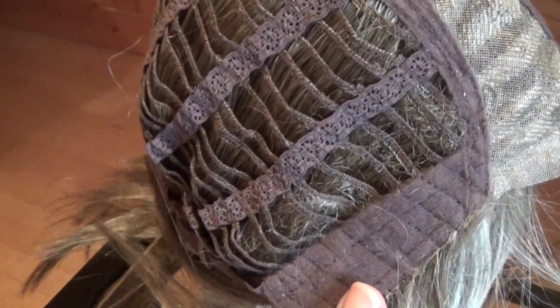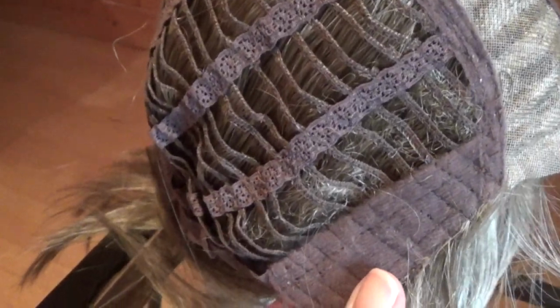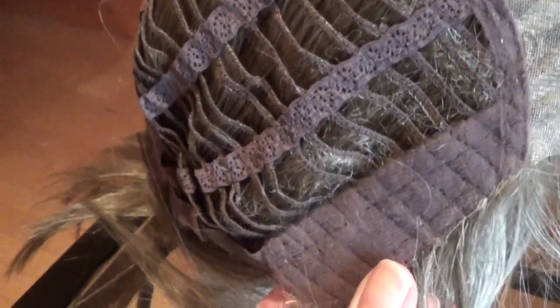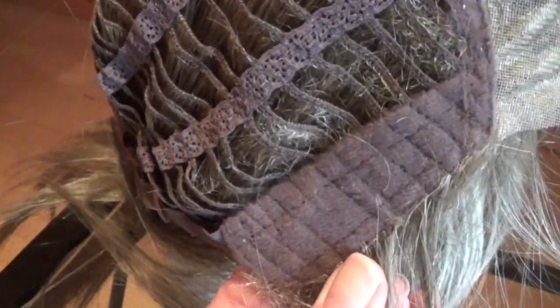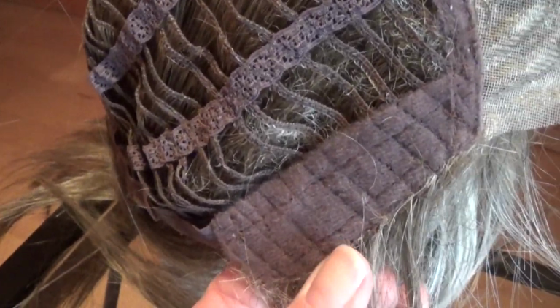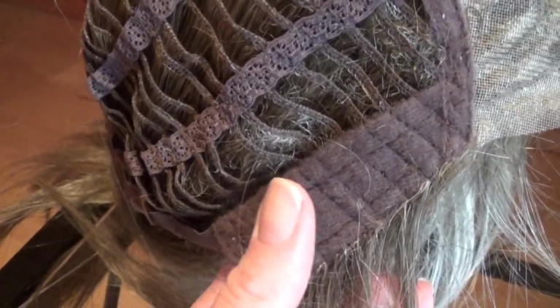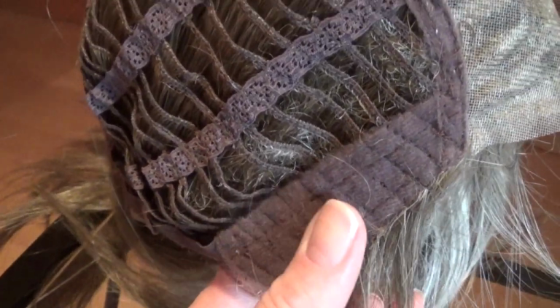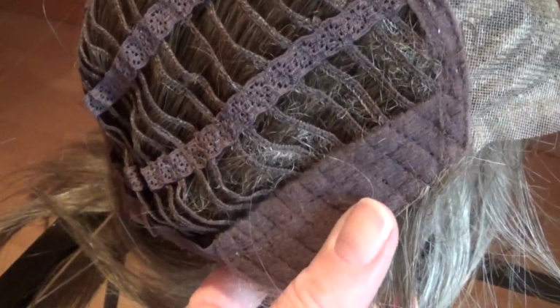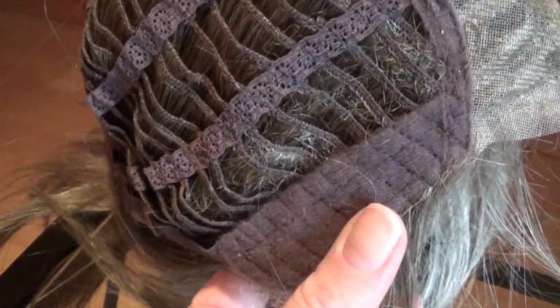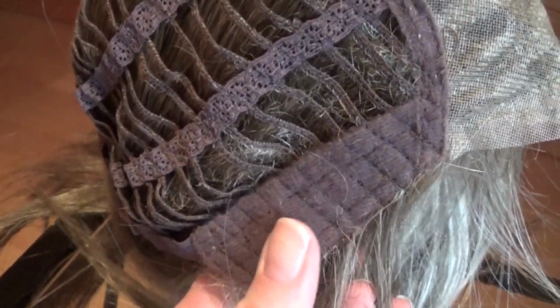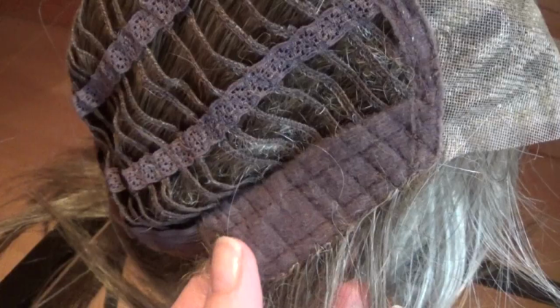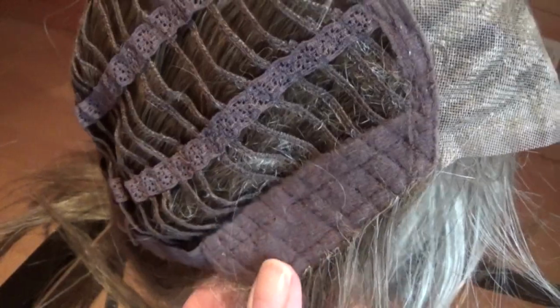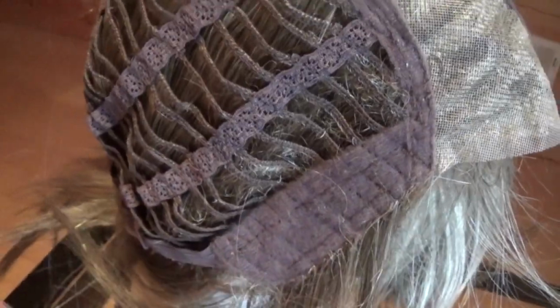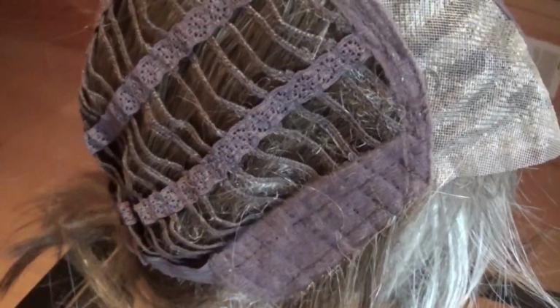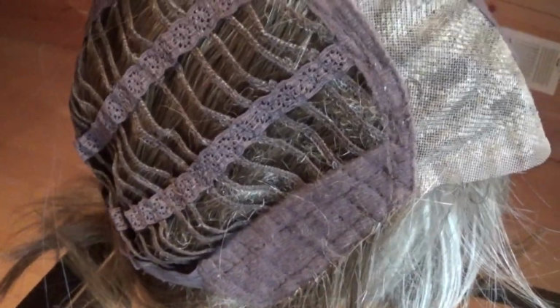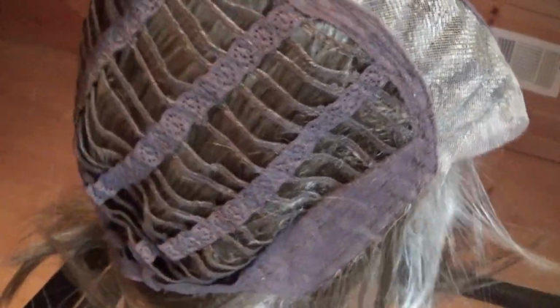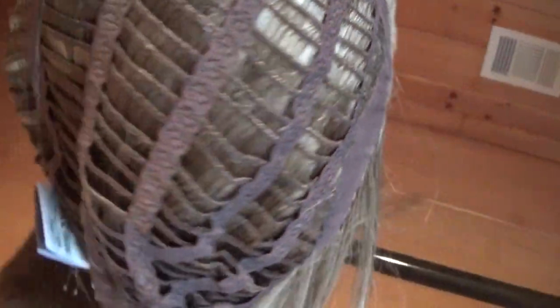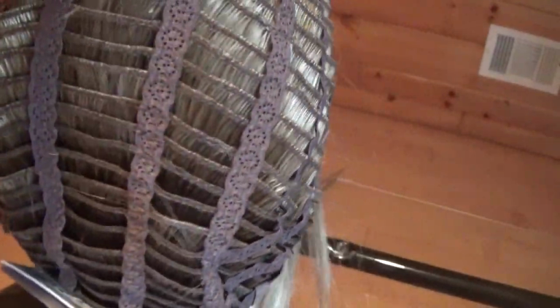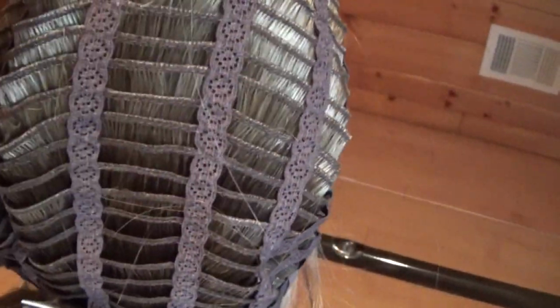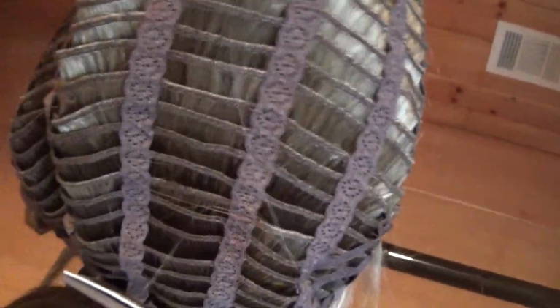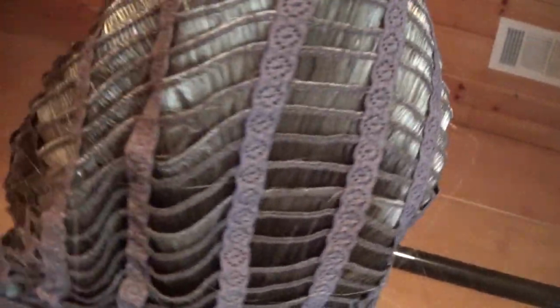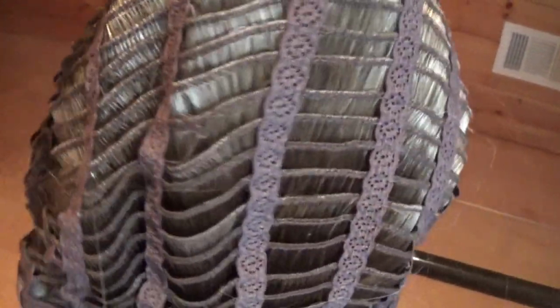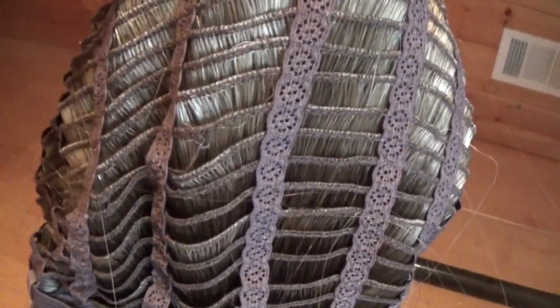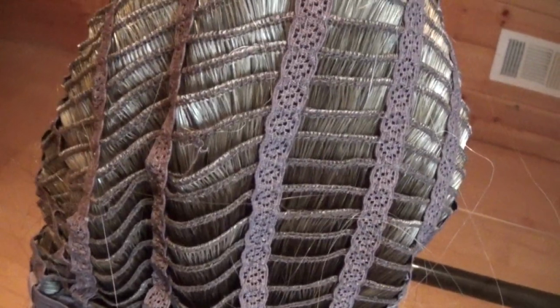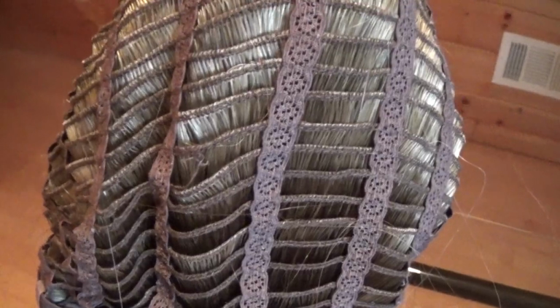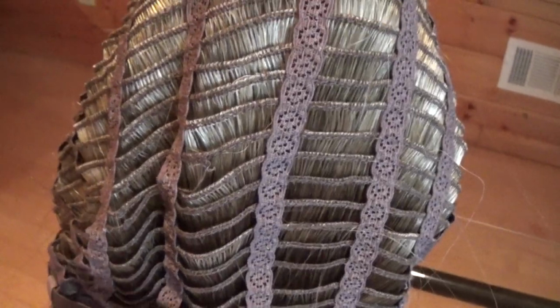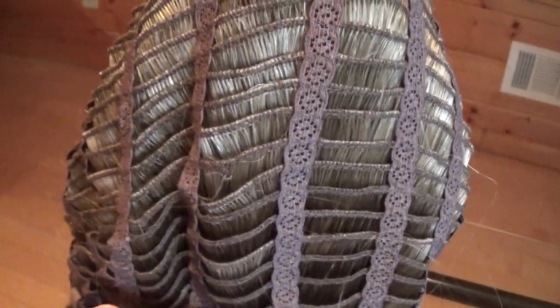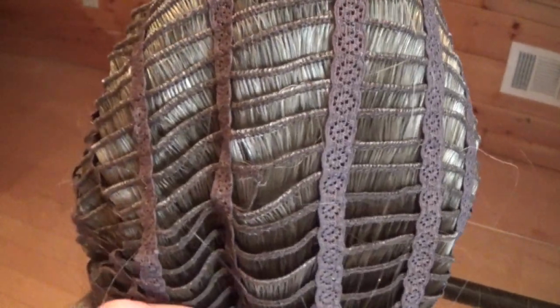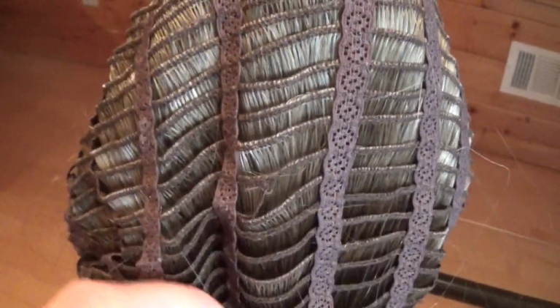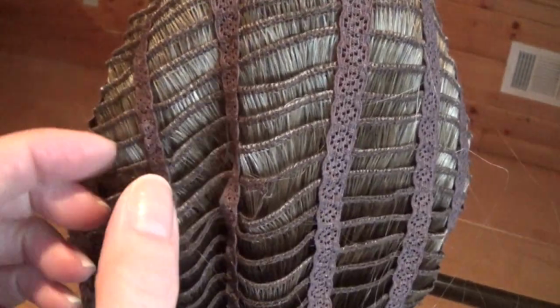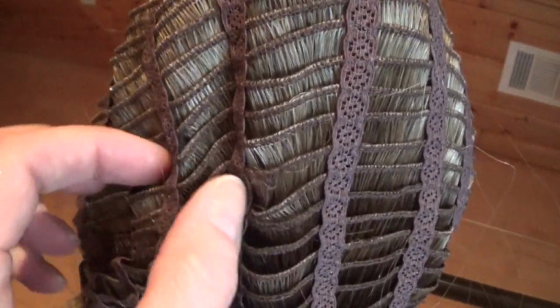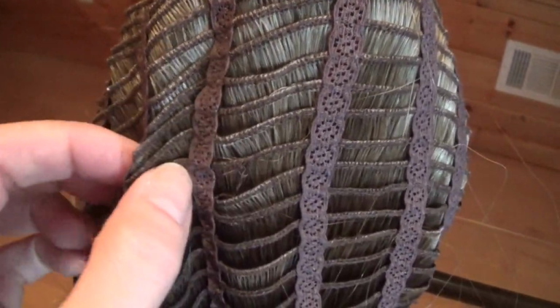Velvet-lined ear tabs are on either side and they are adjustable and very comfortable. The sides in the back are open-wefted for air circulation and coolness during wear.